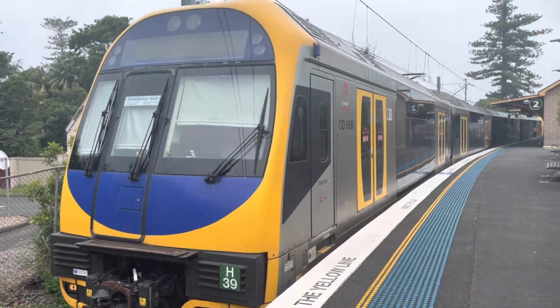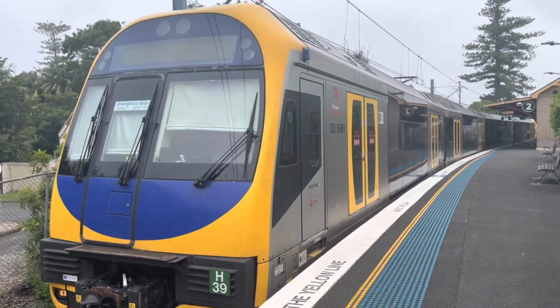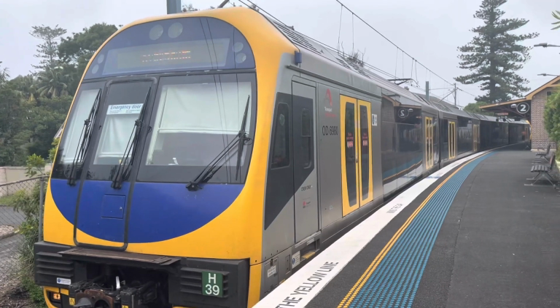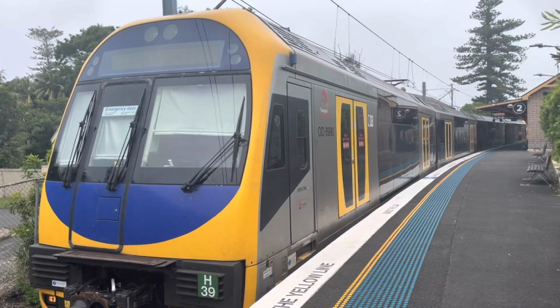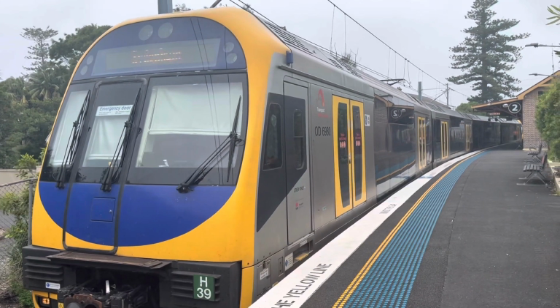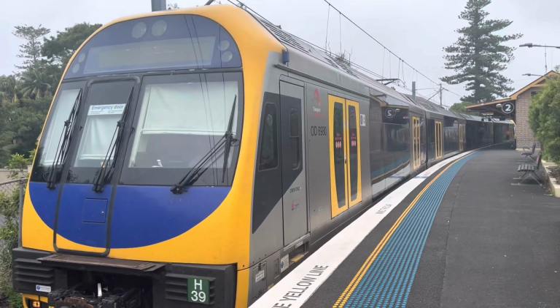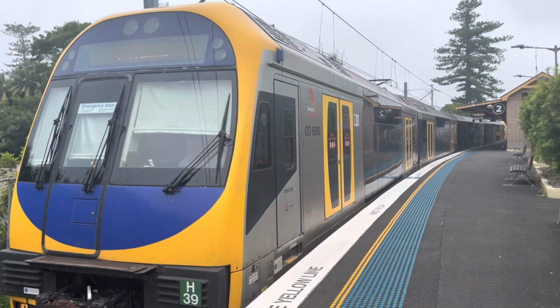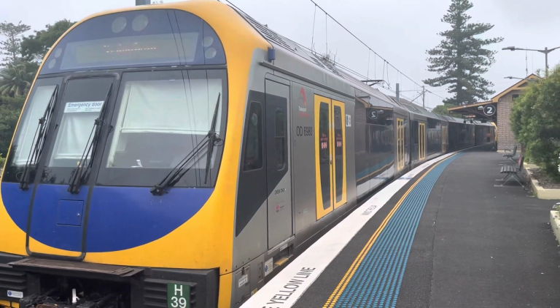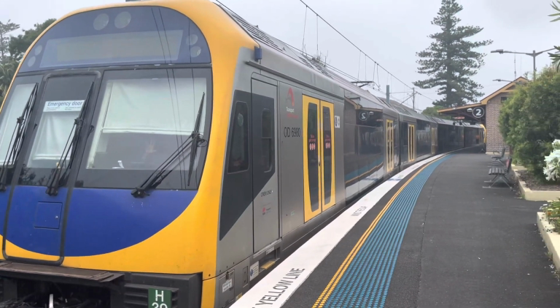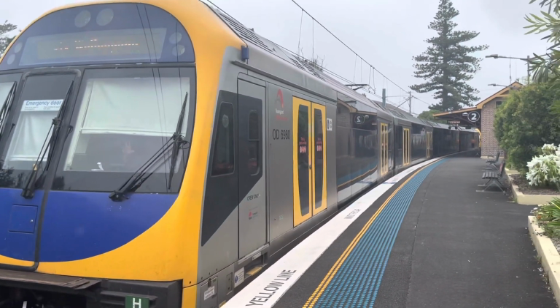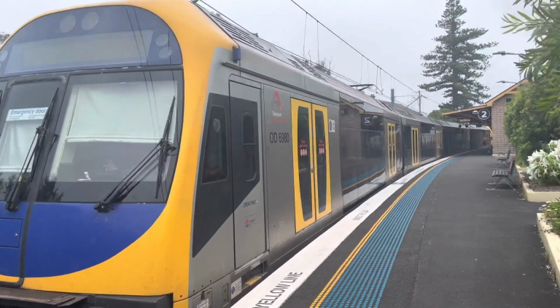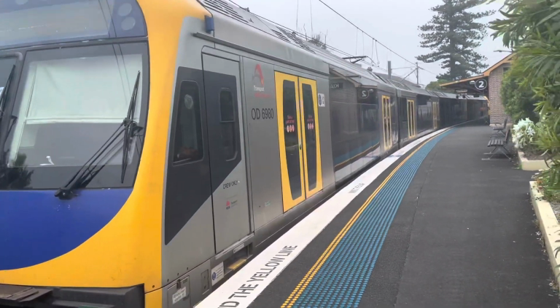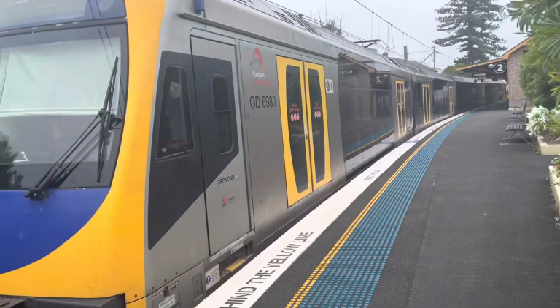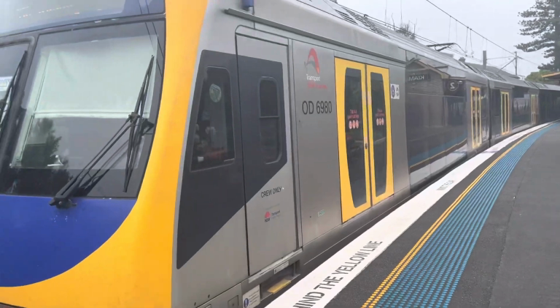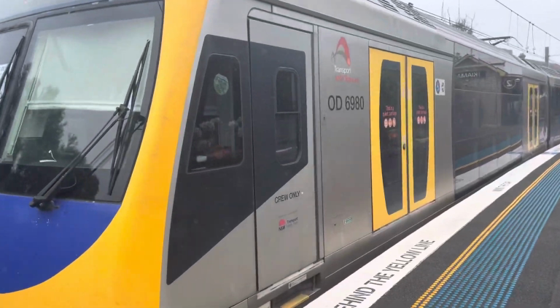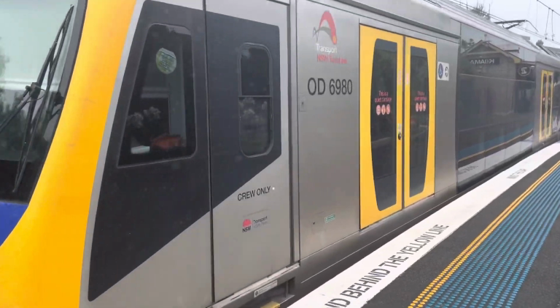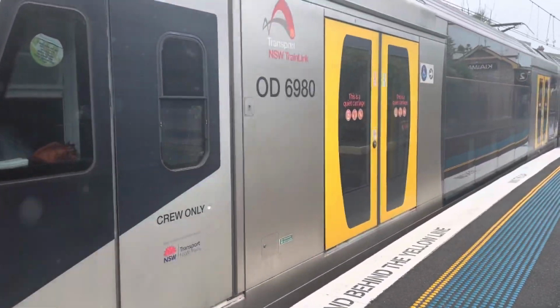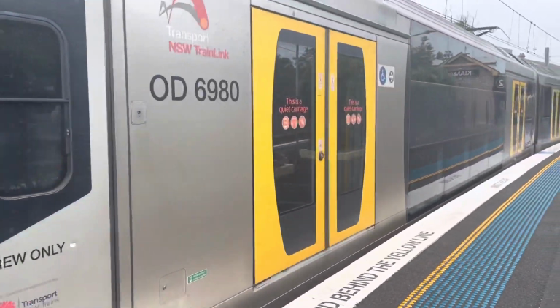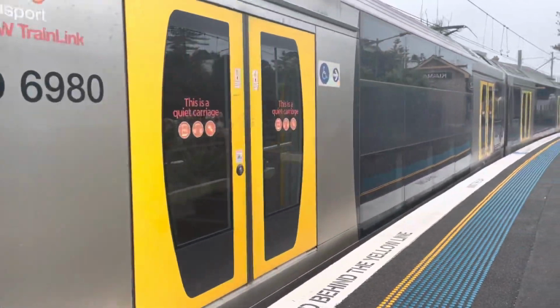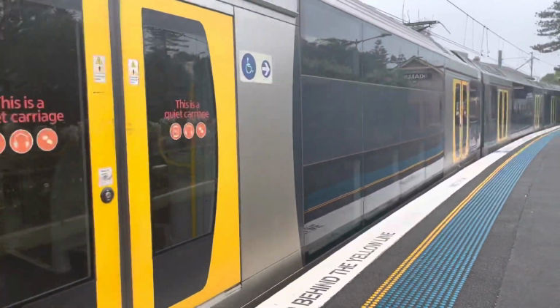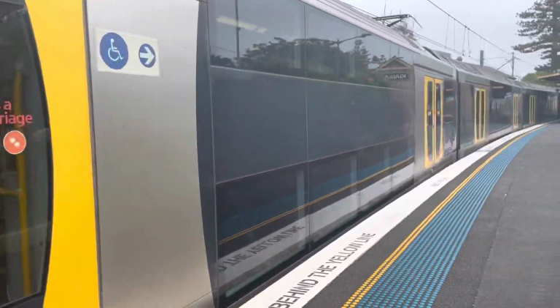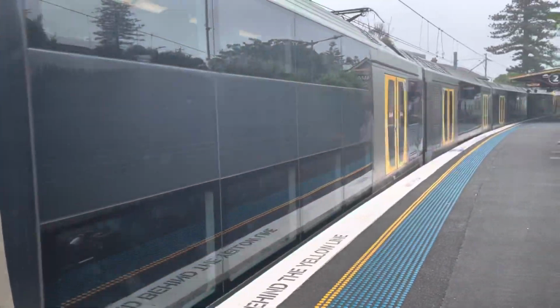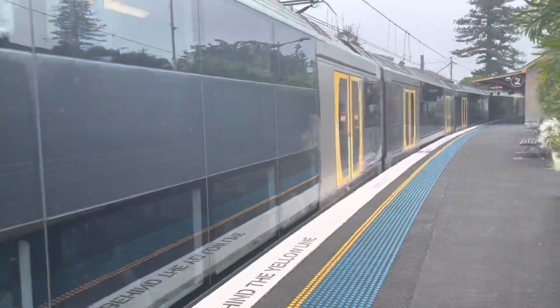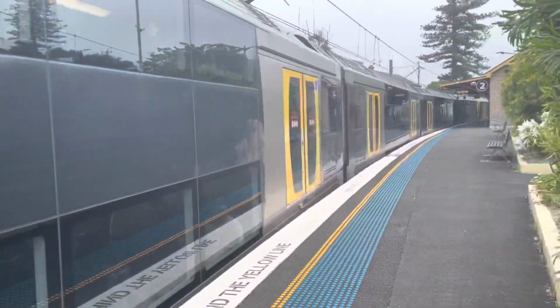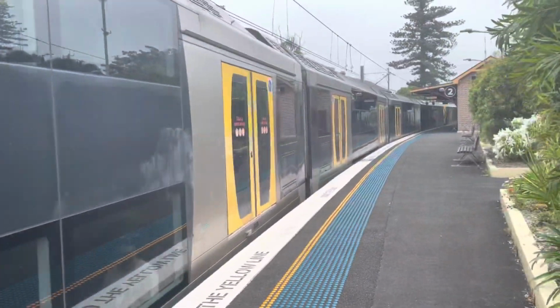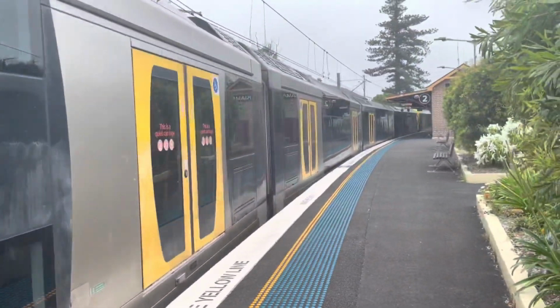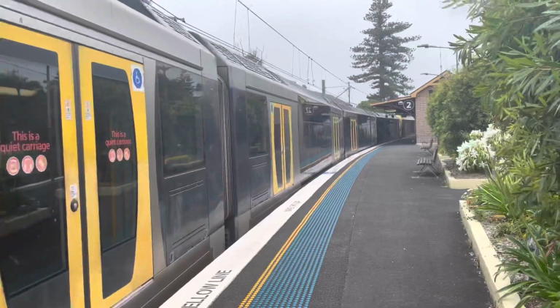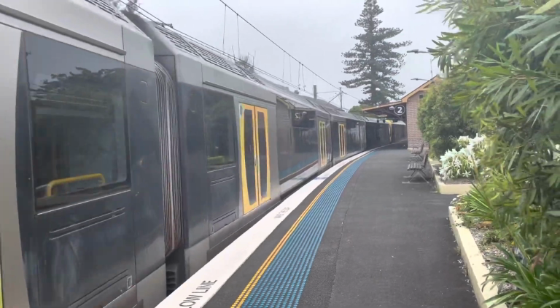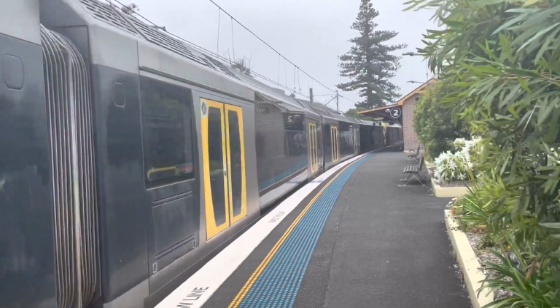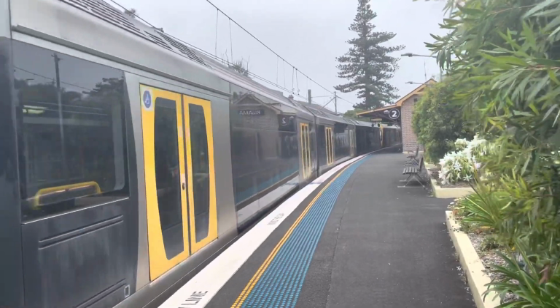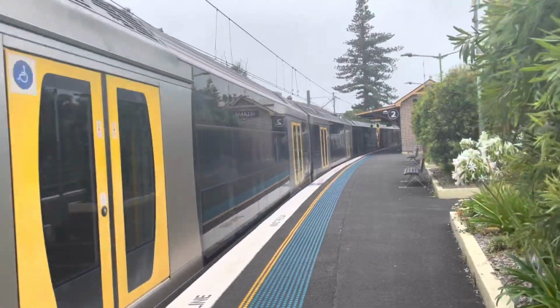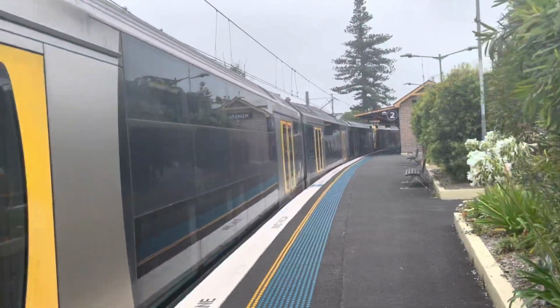I wish Kiama was a bit closer to the ocean, but that's alright. So H39 and H32 heading to Sydenham.